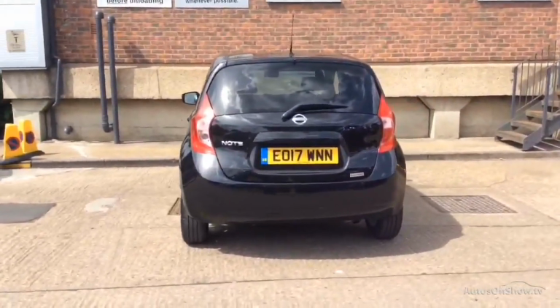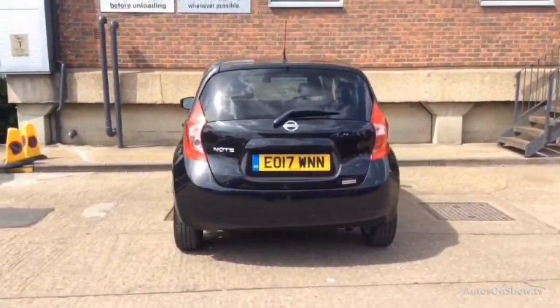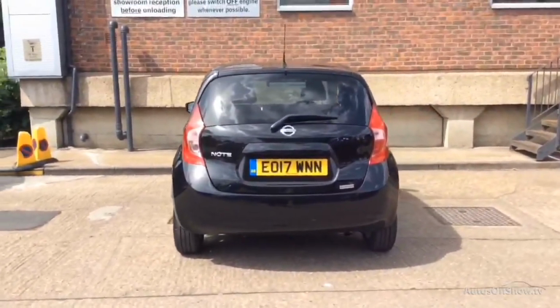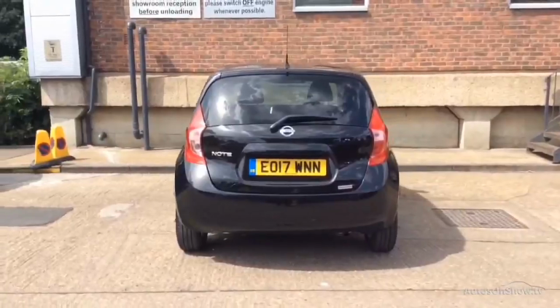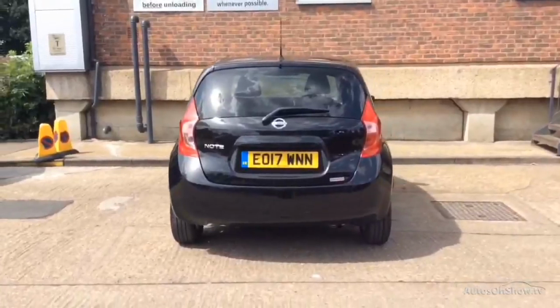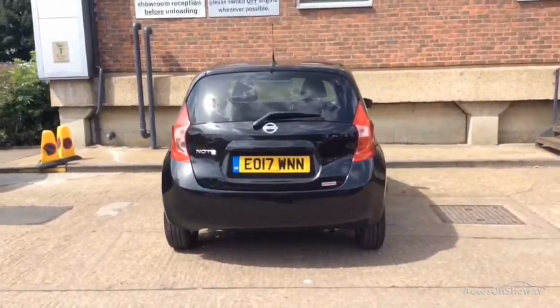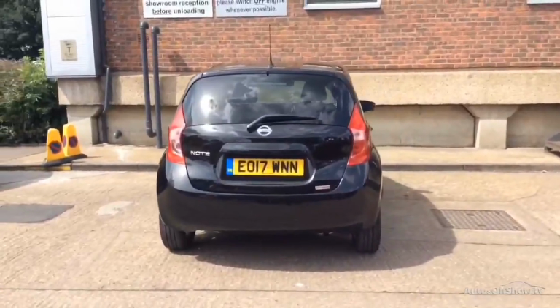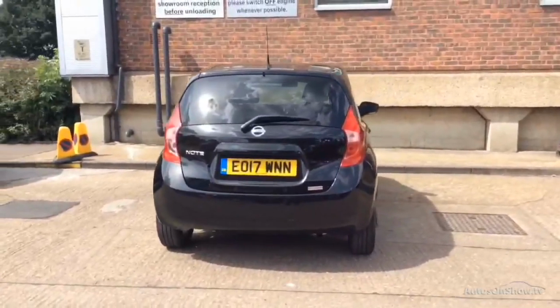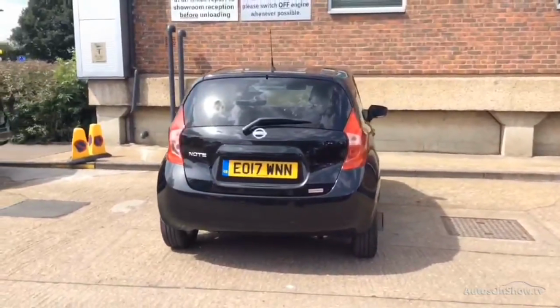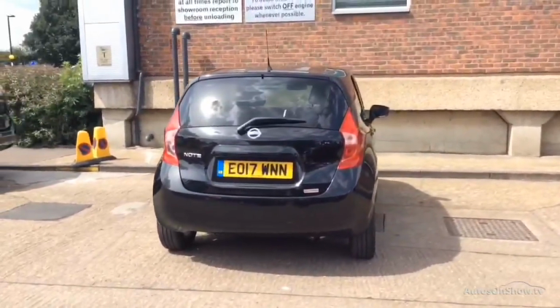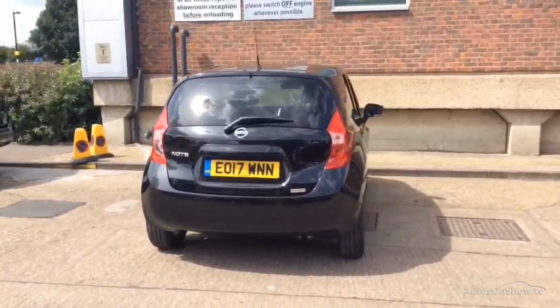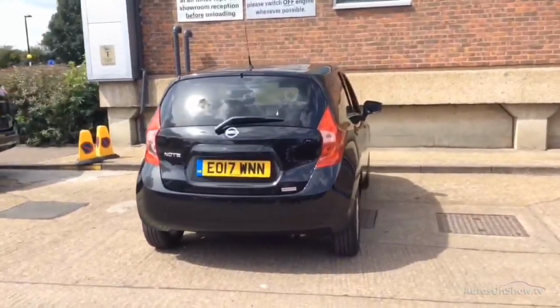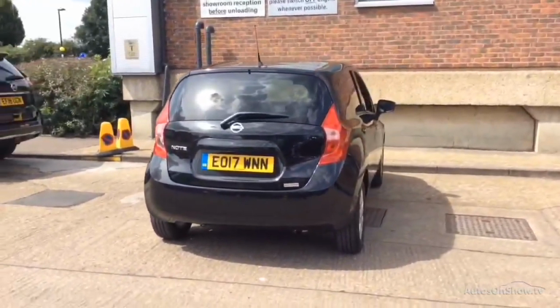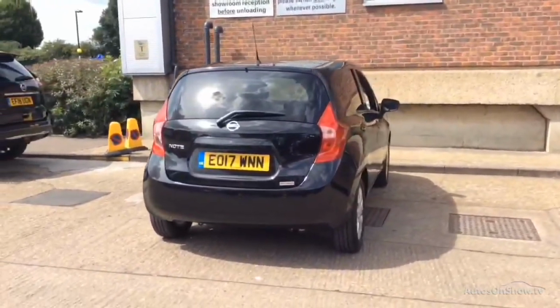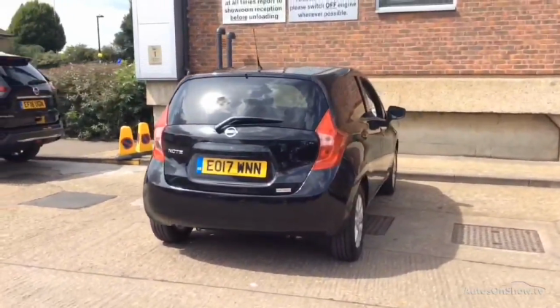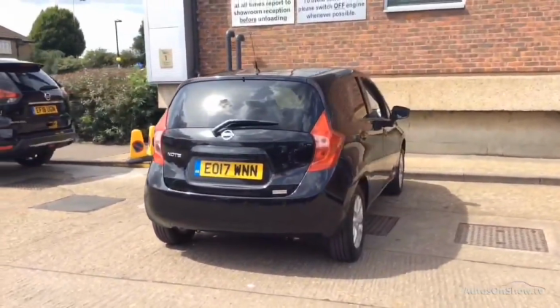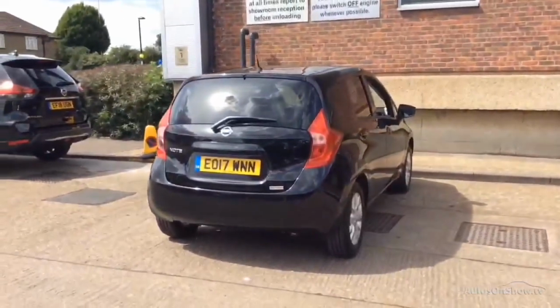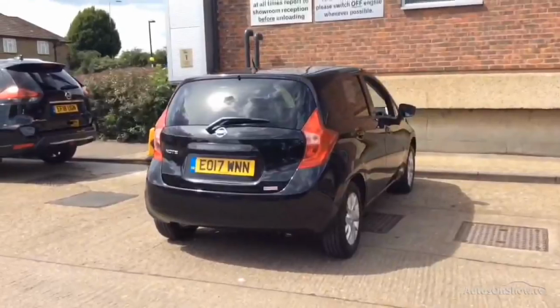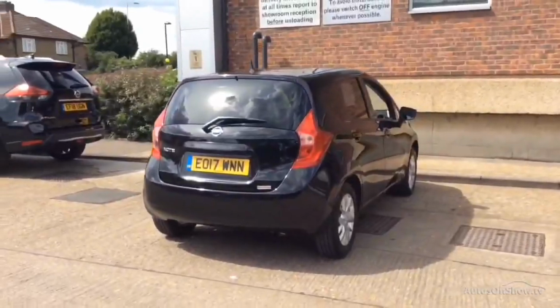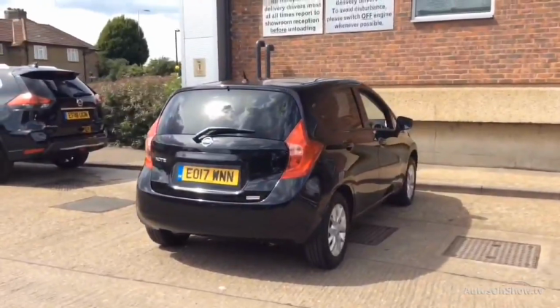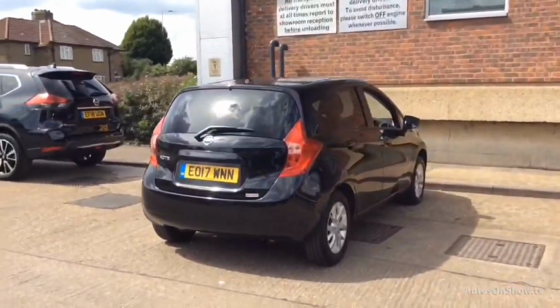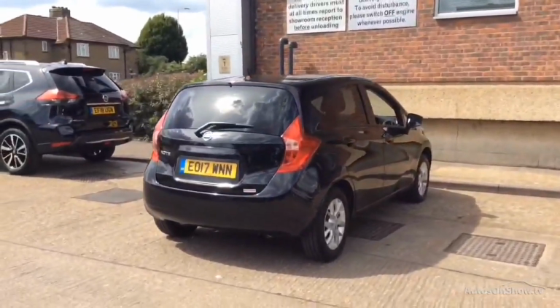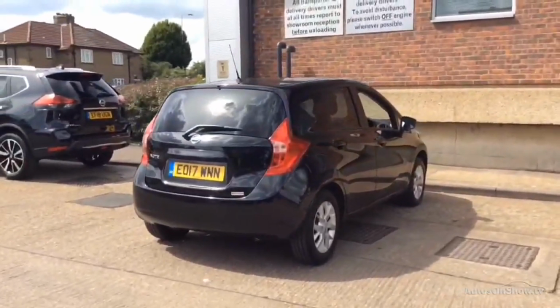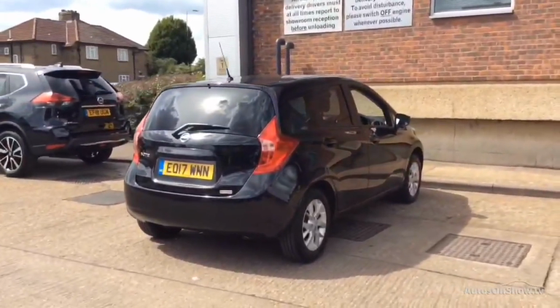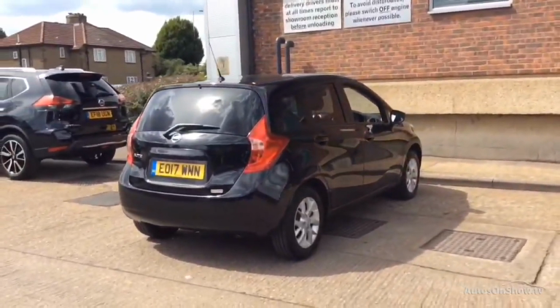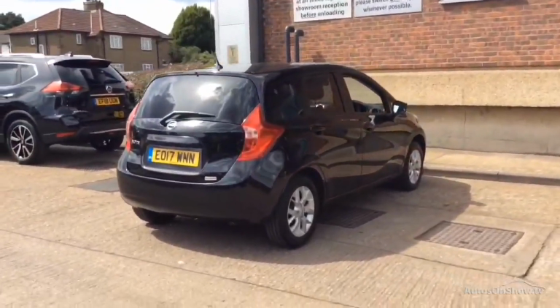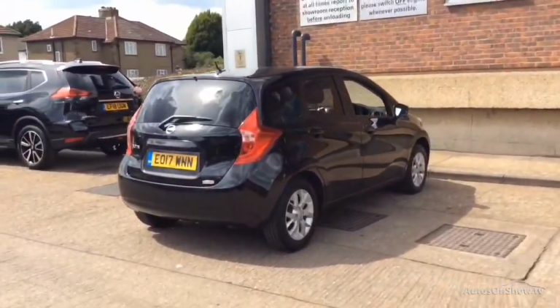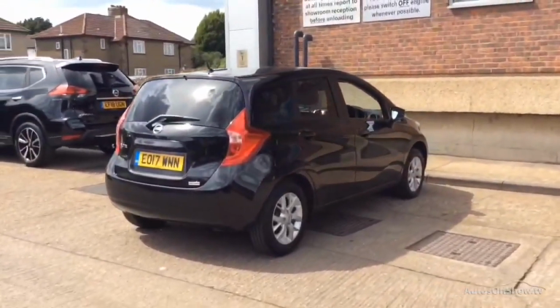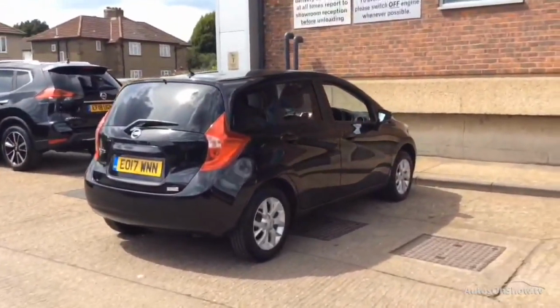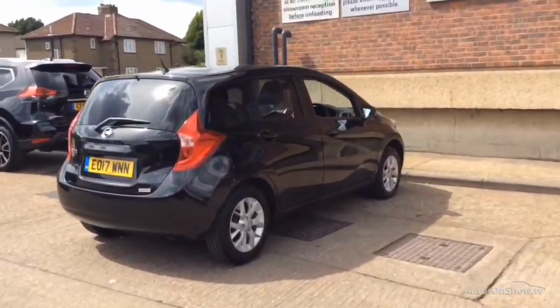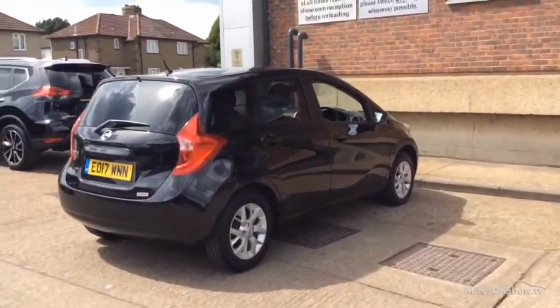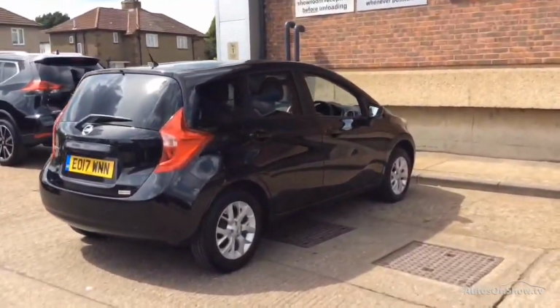We have access to over 1,500 approved pre-owned Nissan models in group stock, with stock changing daily, so we're extremely confident we'll have the perfect model for you at one of our dealerships.